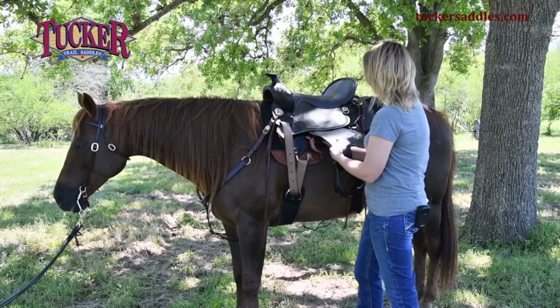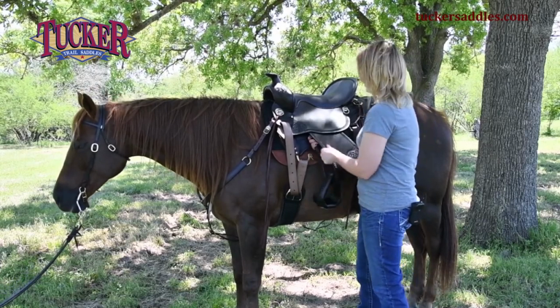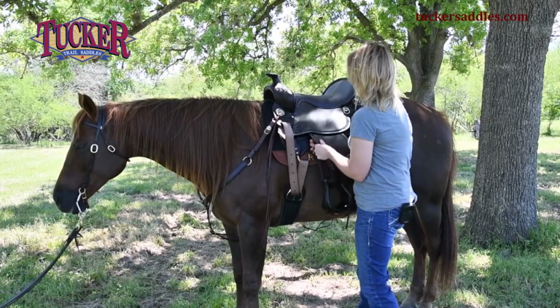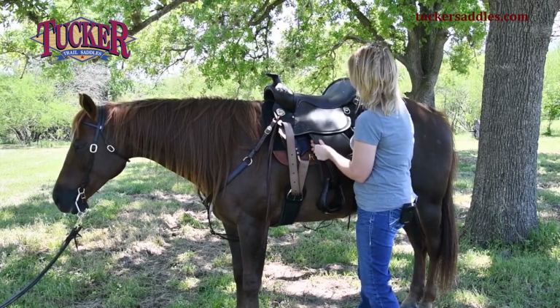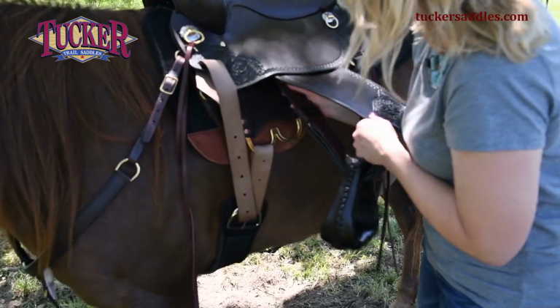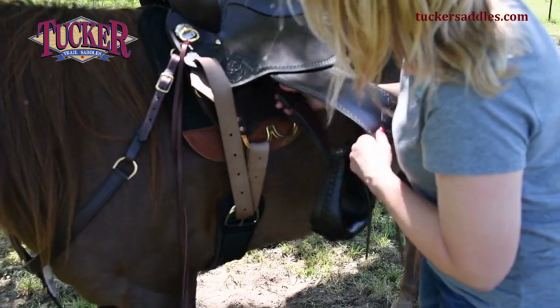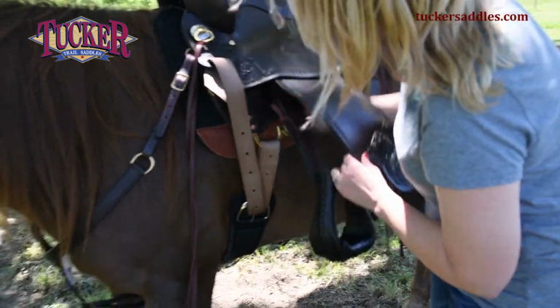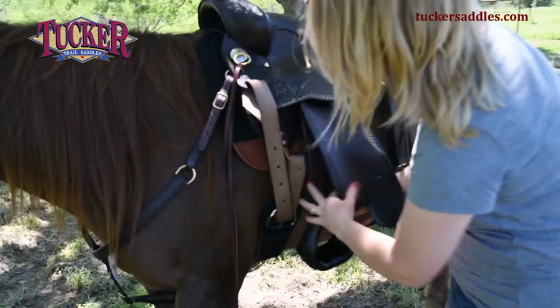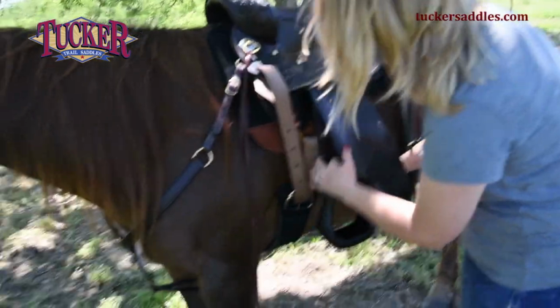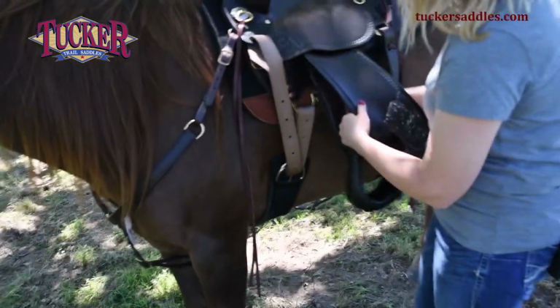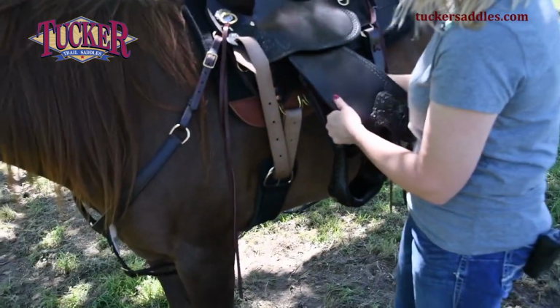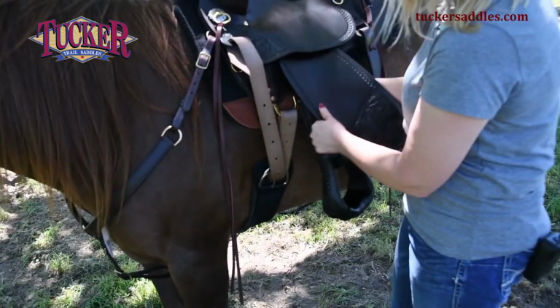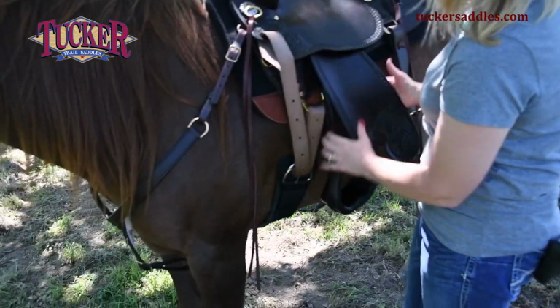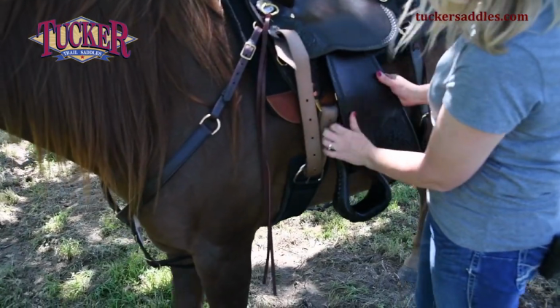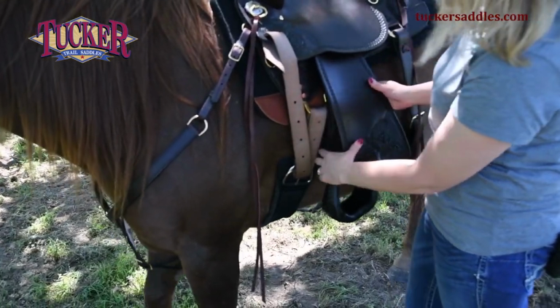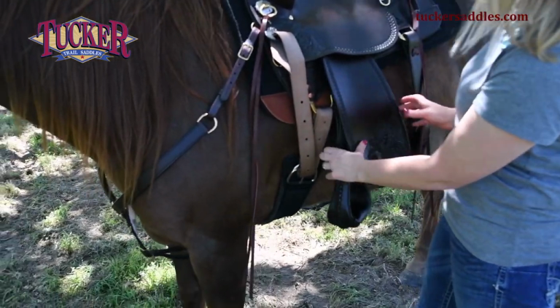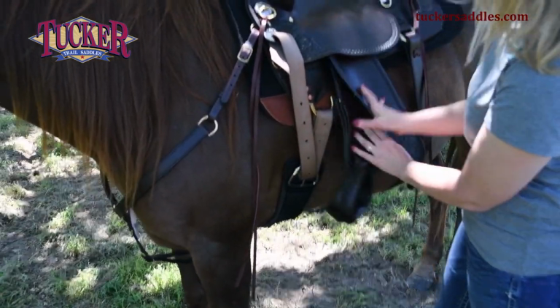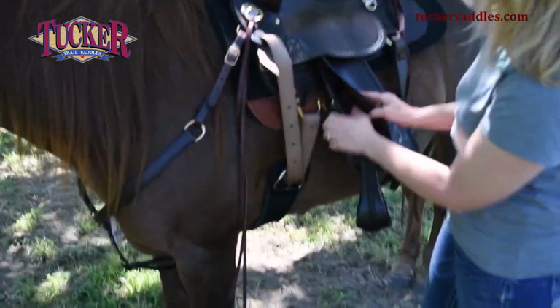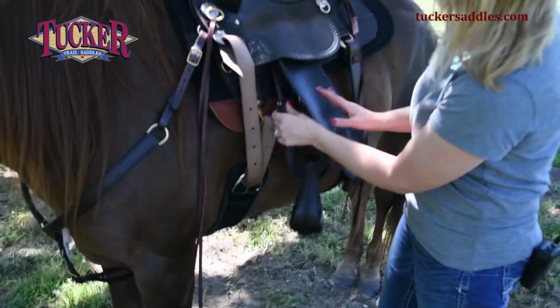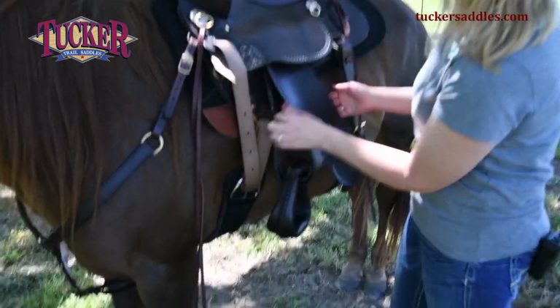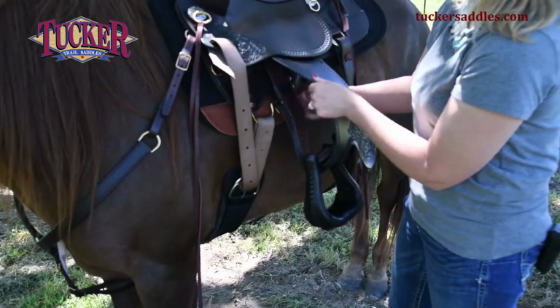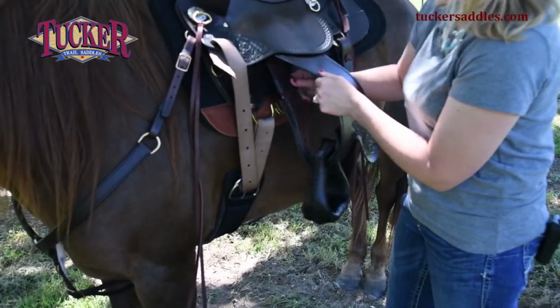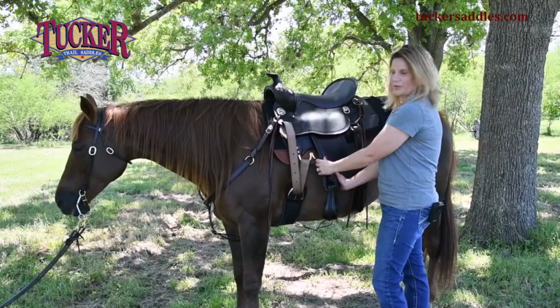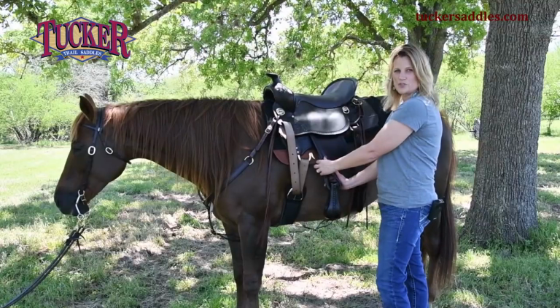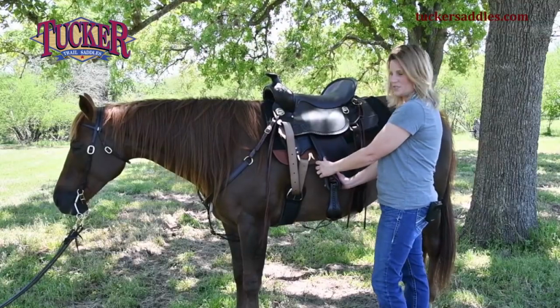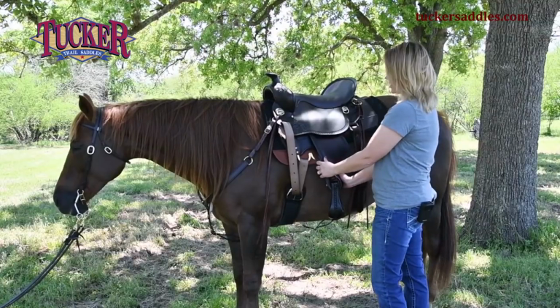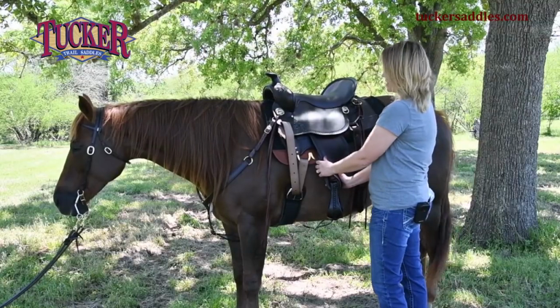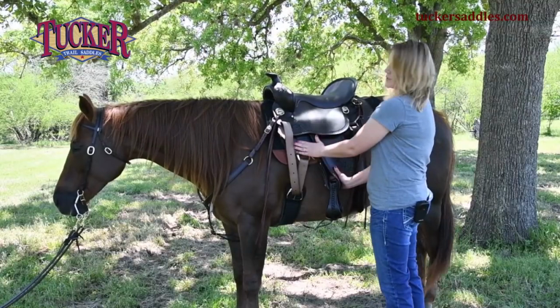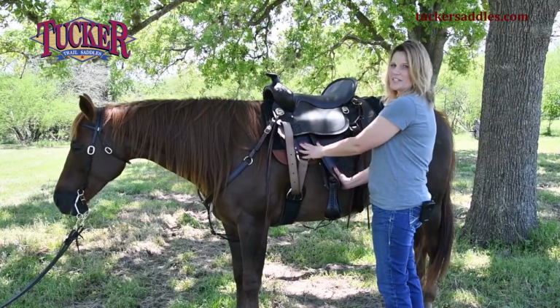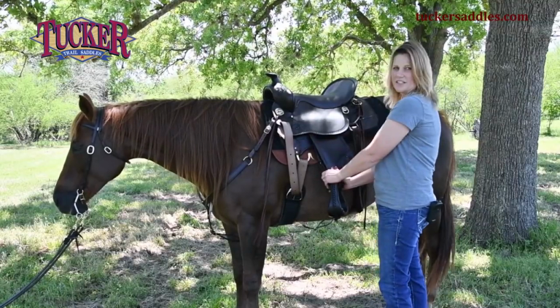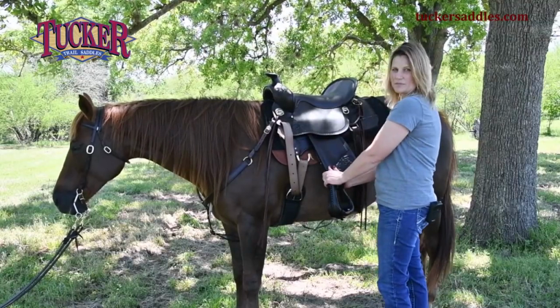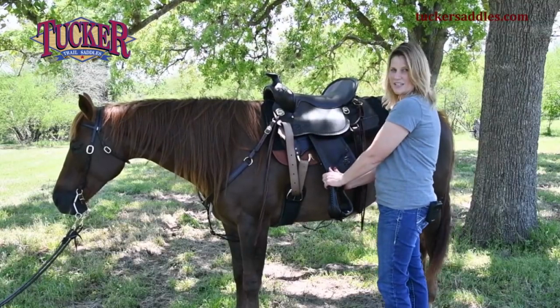What you should do is push your fender up and pull the stirrup leather down over the tree so that you're adjusting the position of this buckle. I just dropped it to where it's not going to rub against the leather of my saddle.